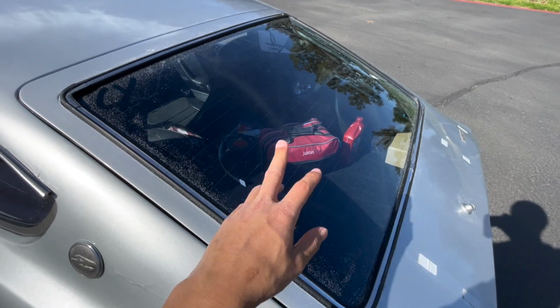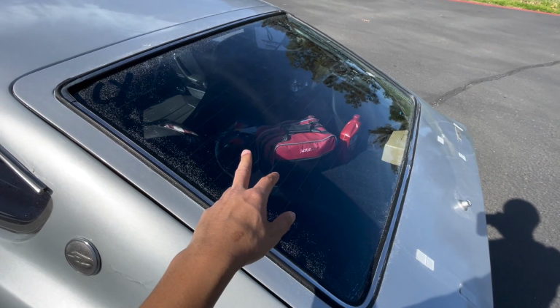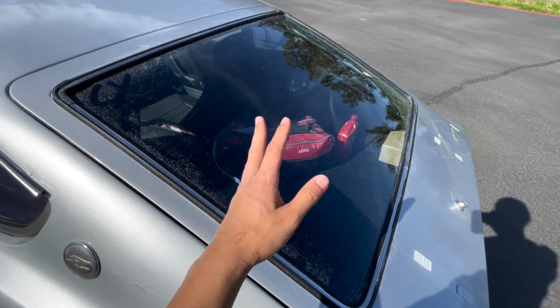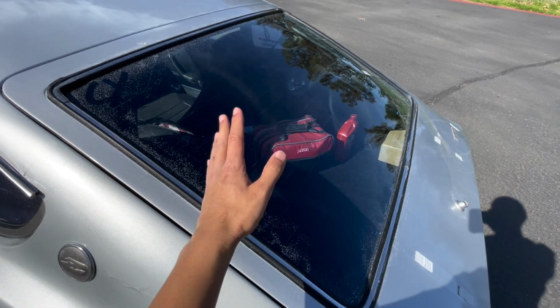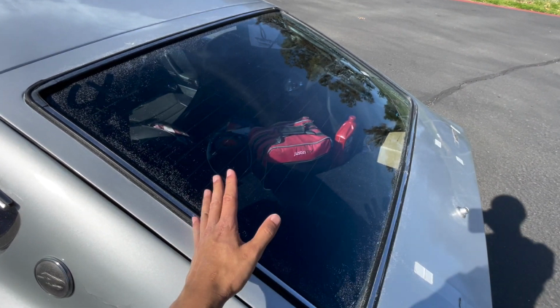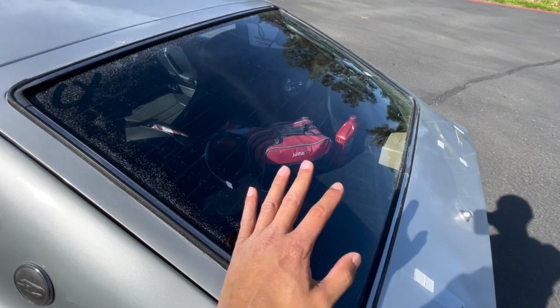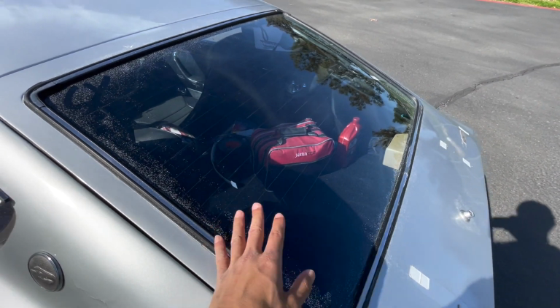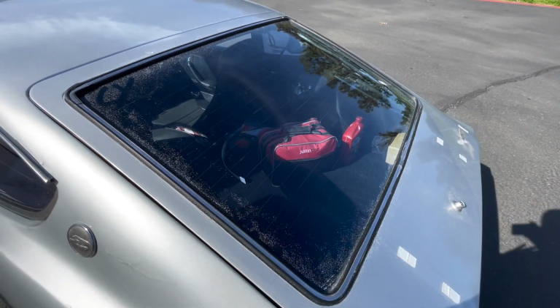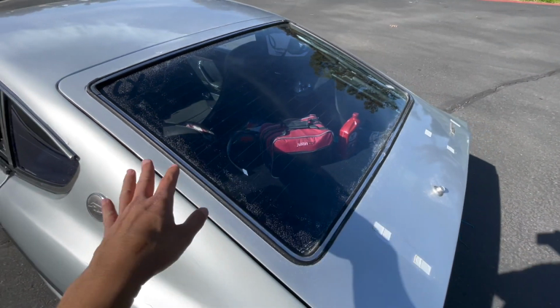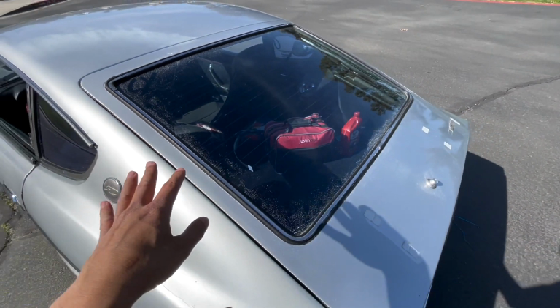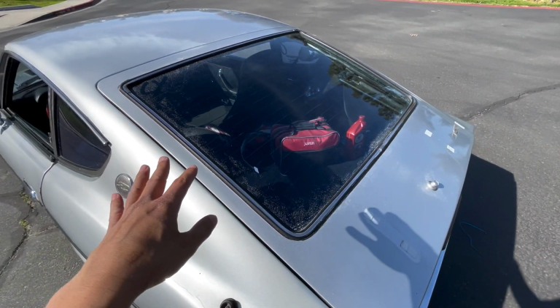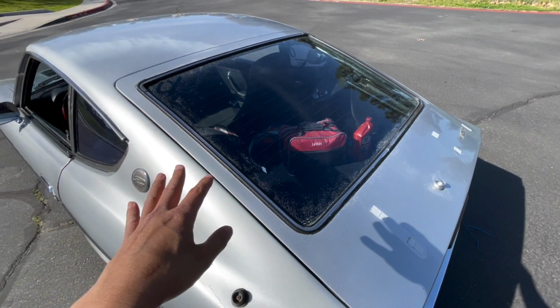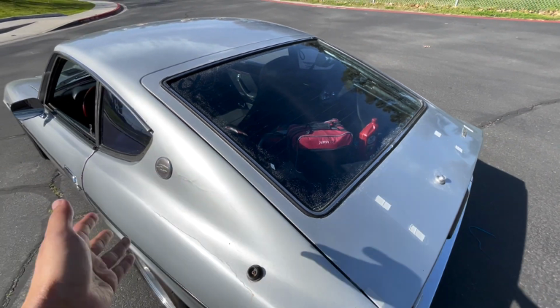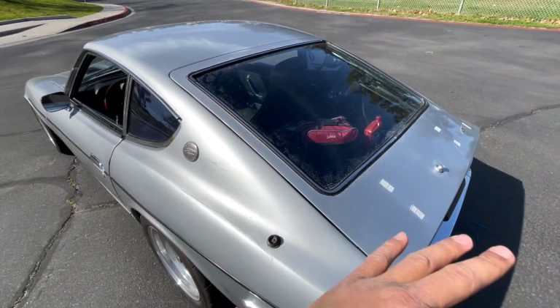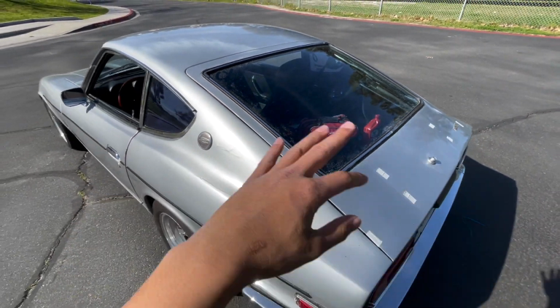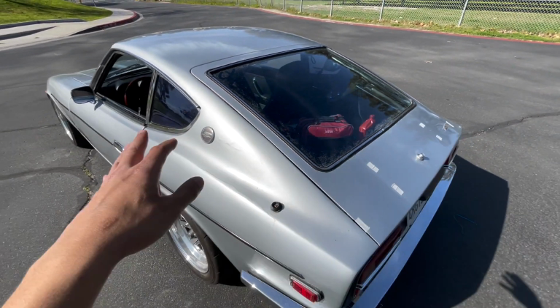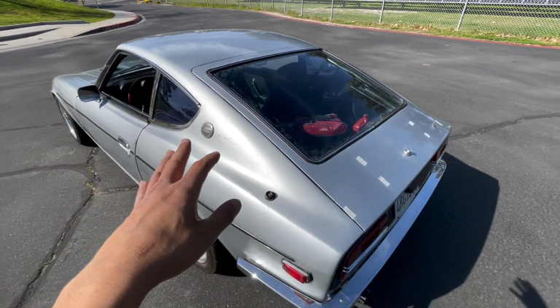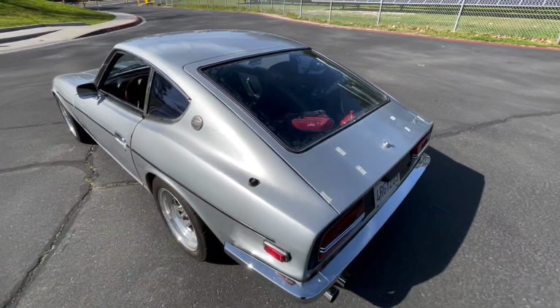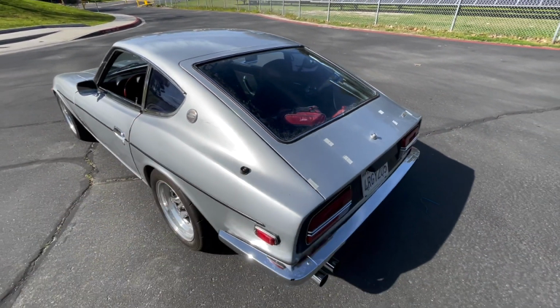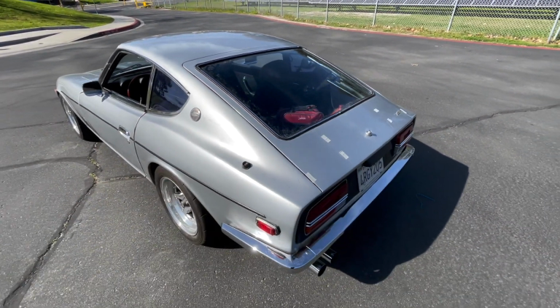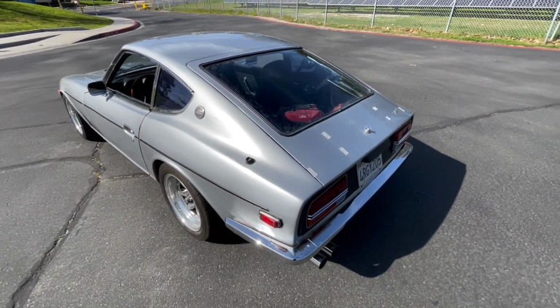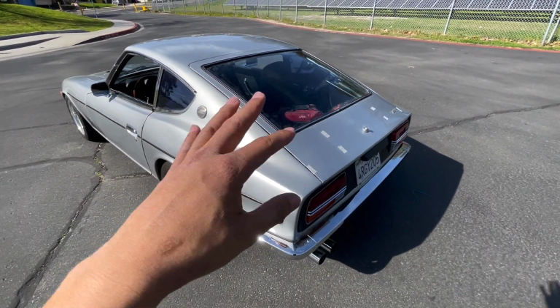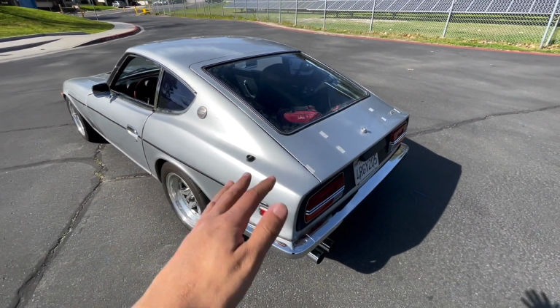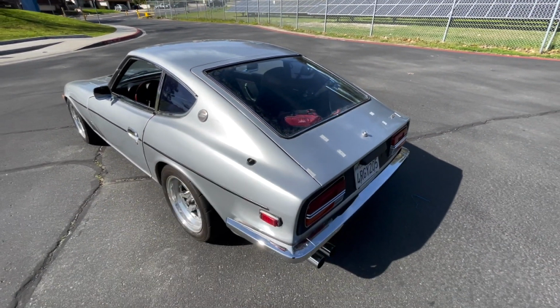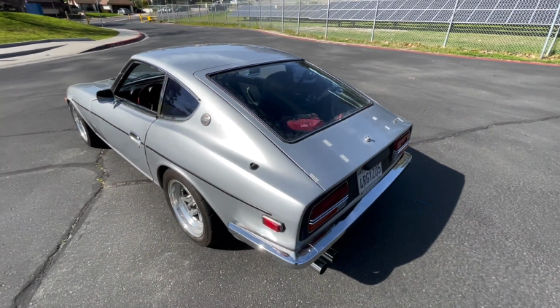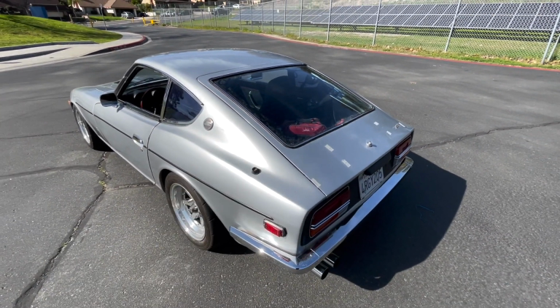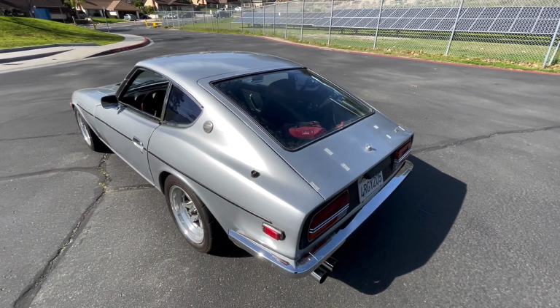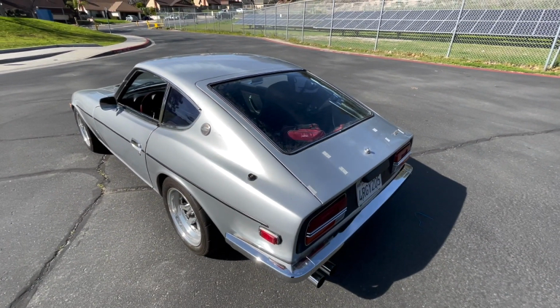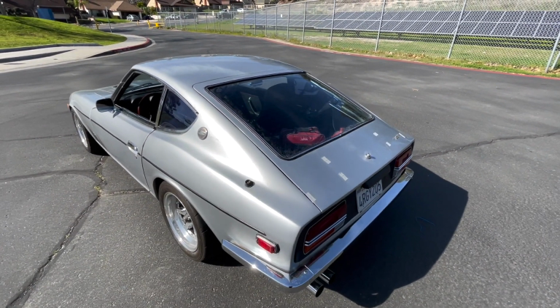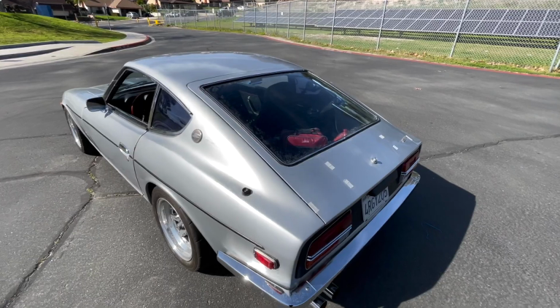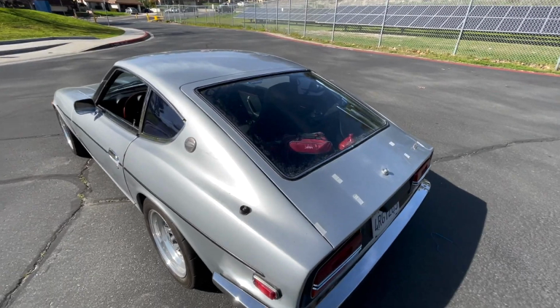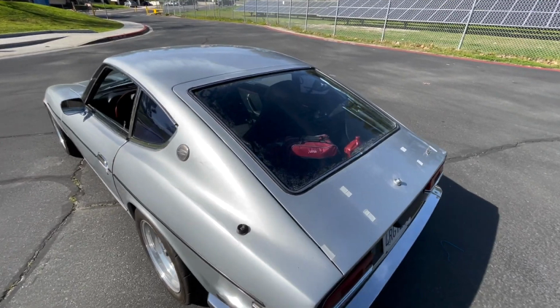Instead, we're just gonna tint the rear hatch — simple as that. We're not gonna go like limo, probably something just in the middle. But here's a little before and after.